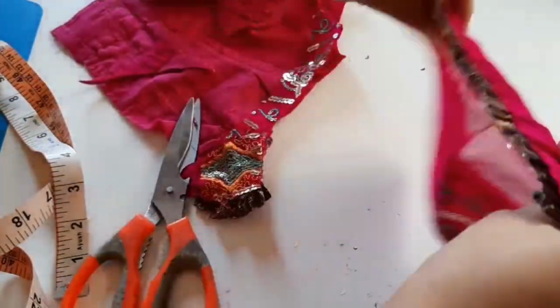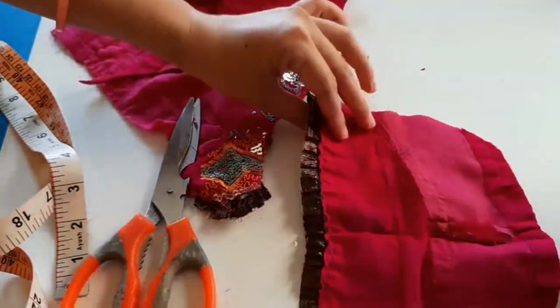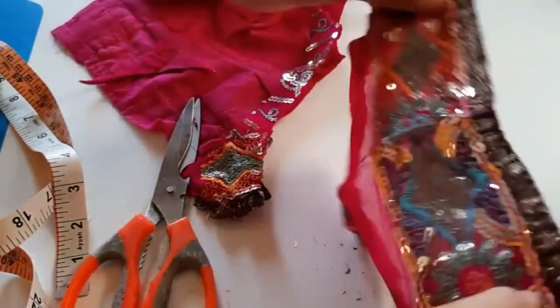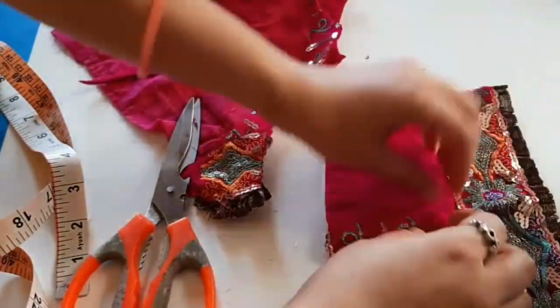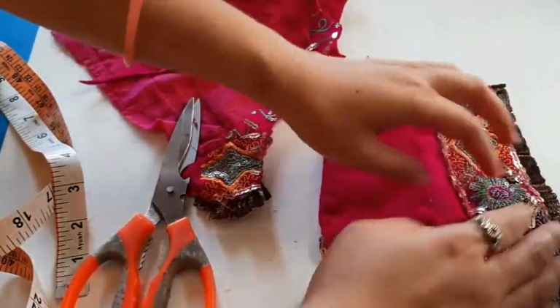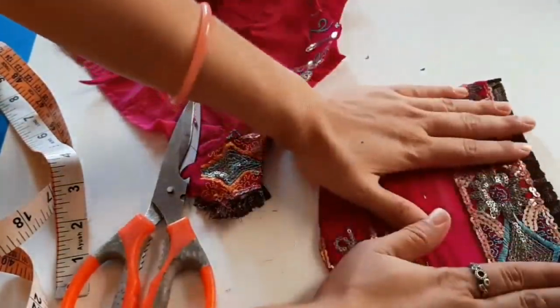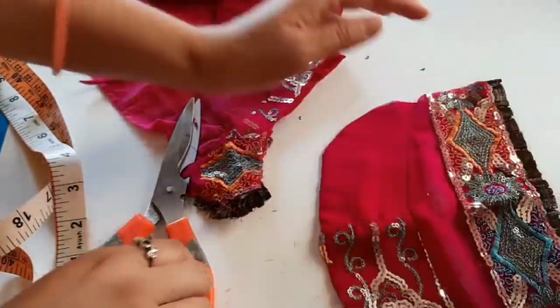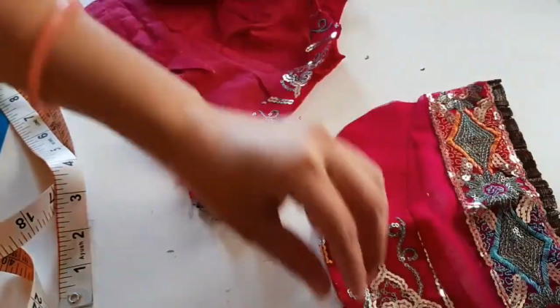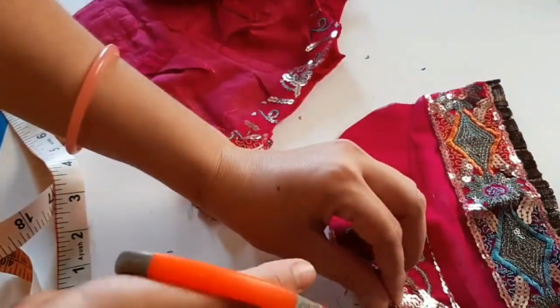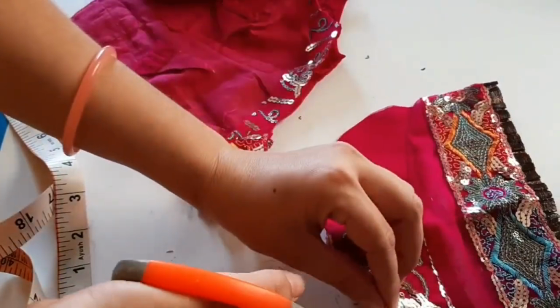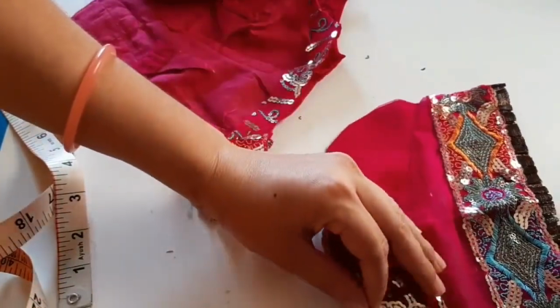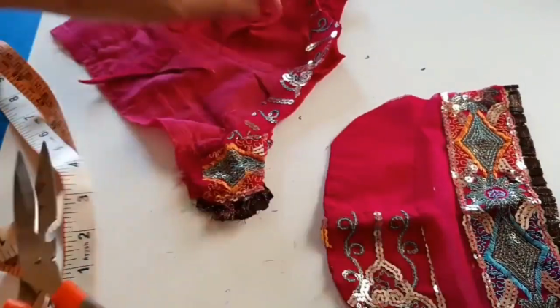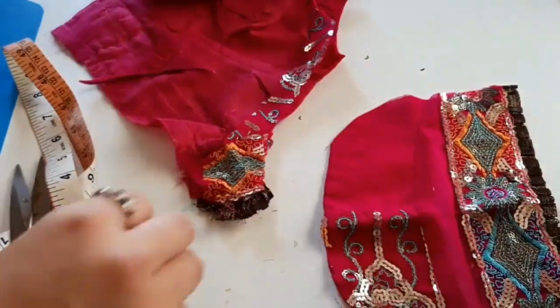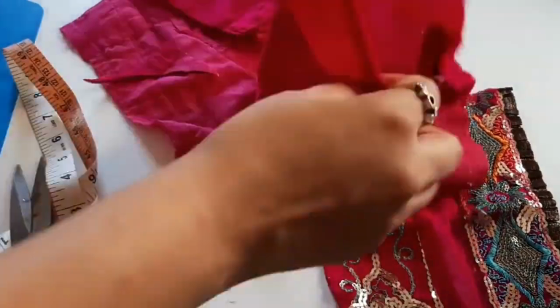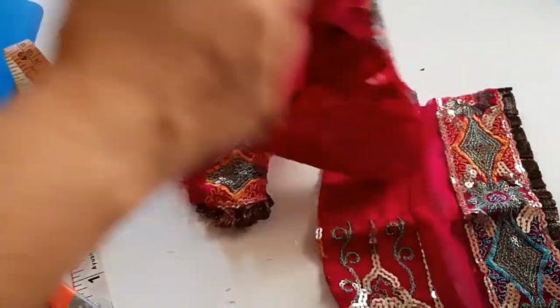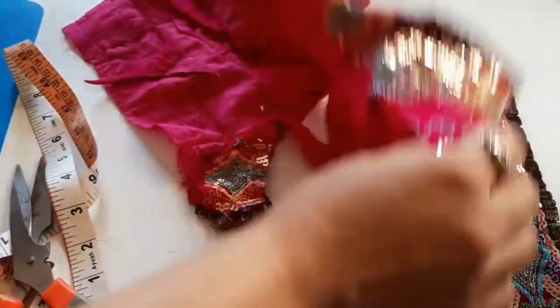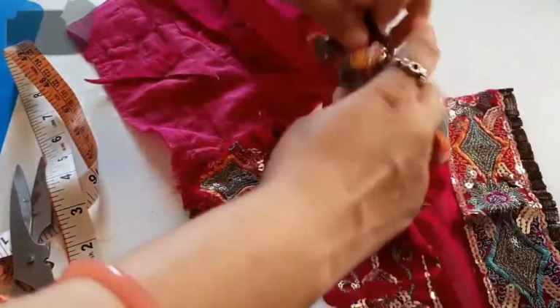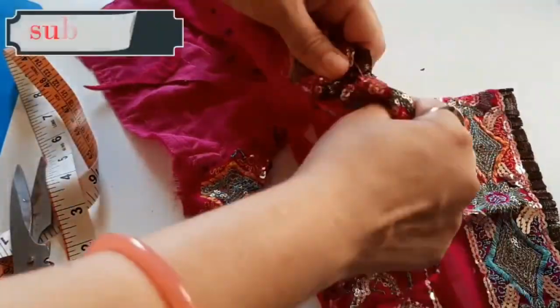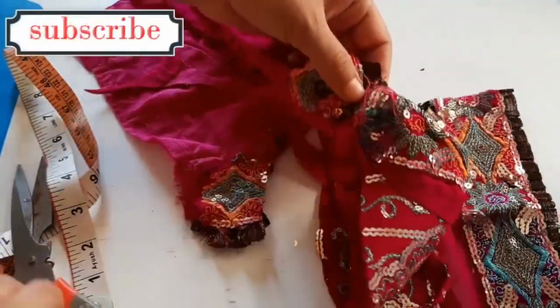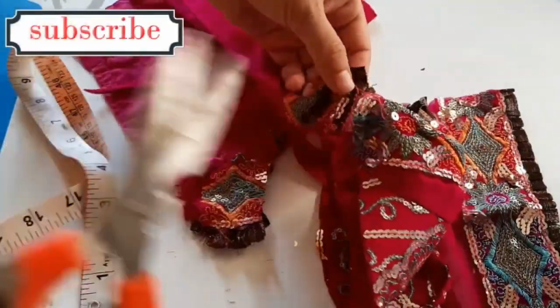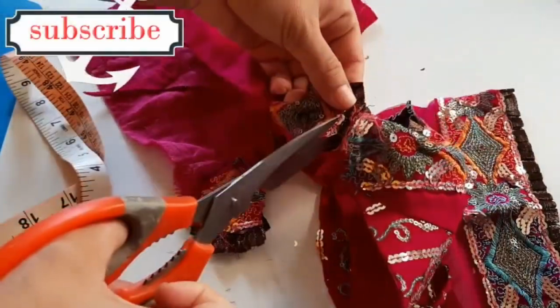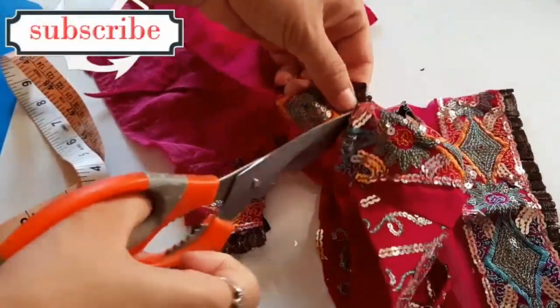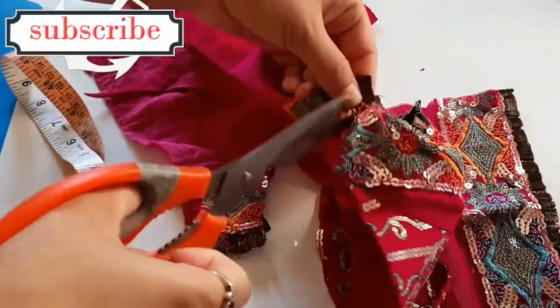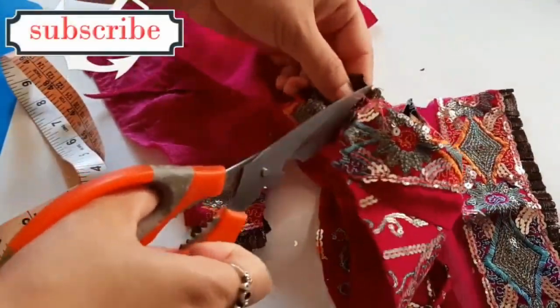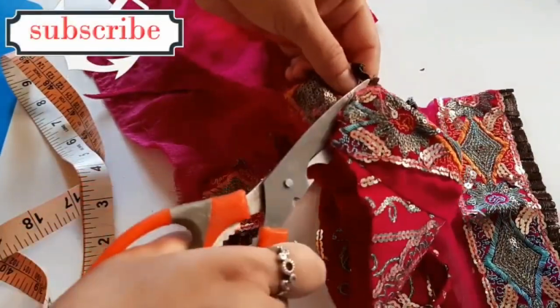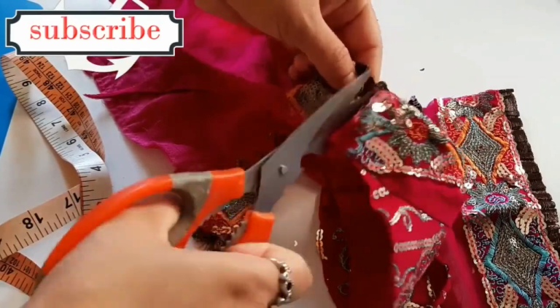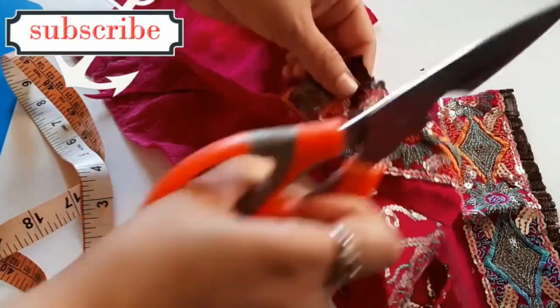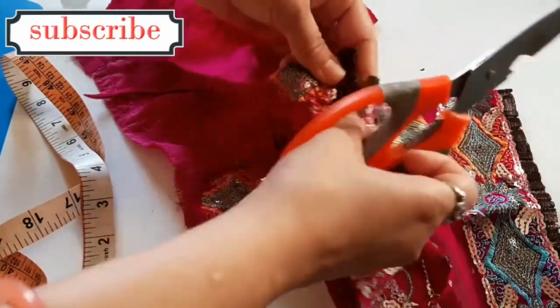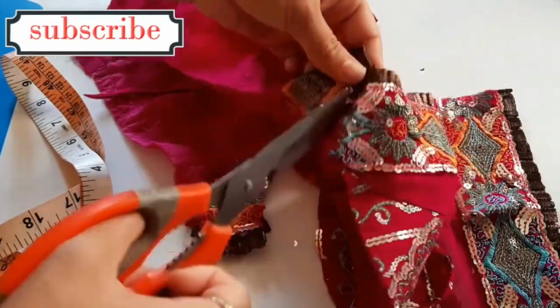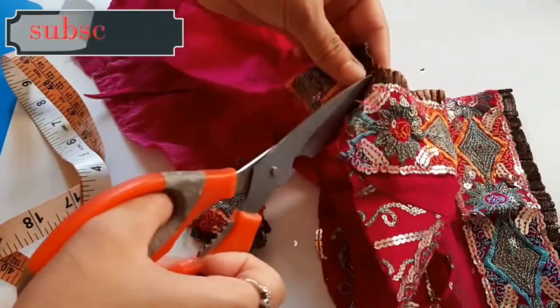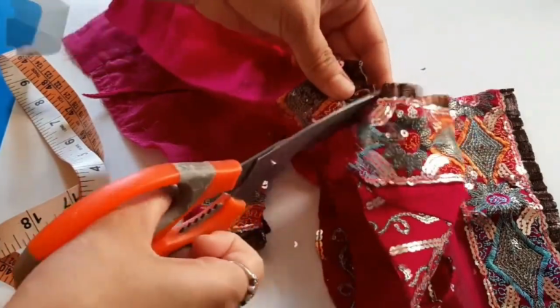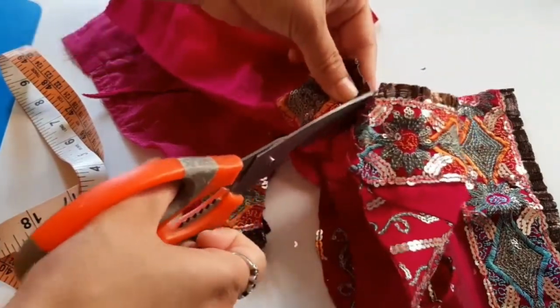We will cut the part from the sleeve. From this sleeve we will cut the part.